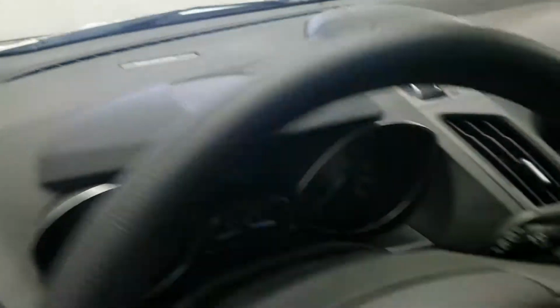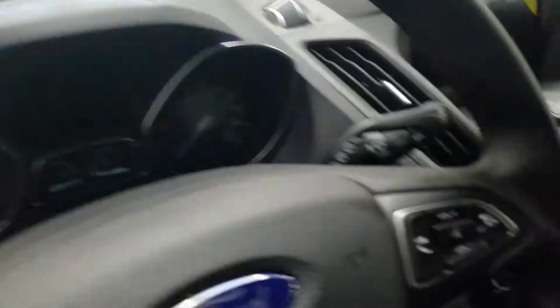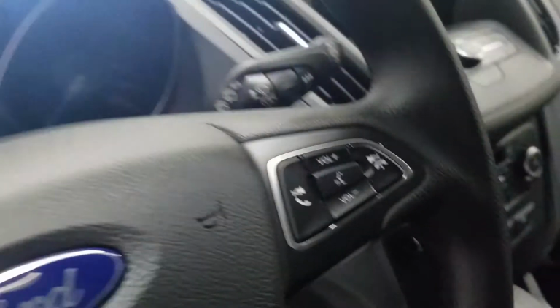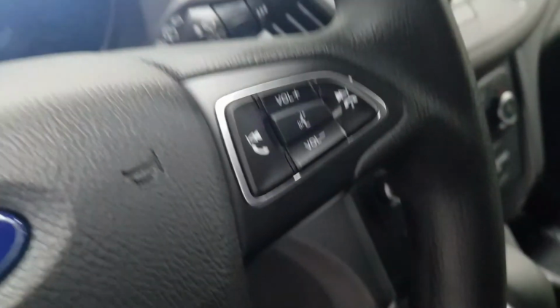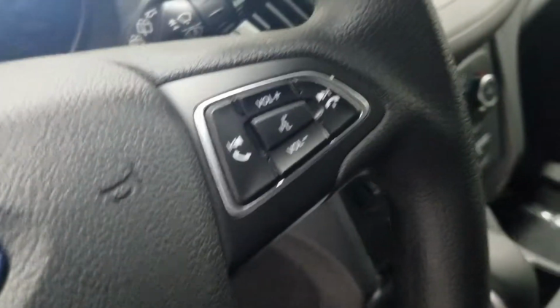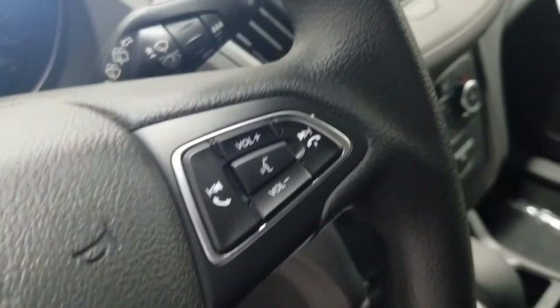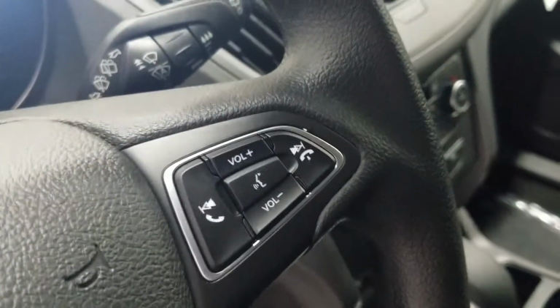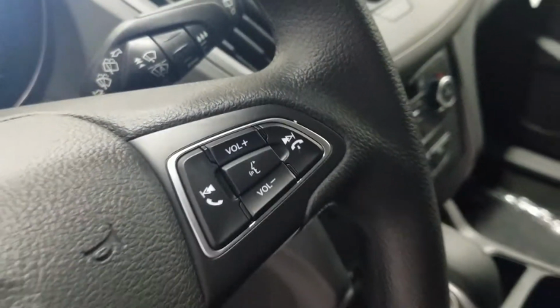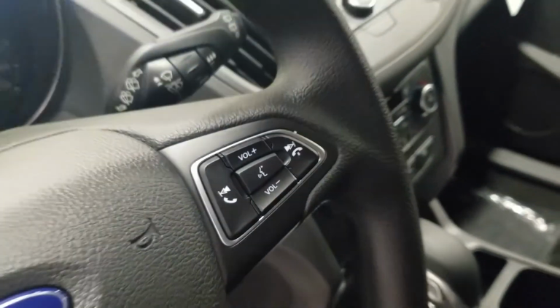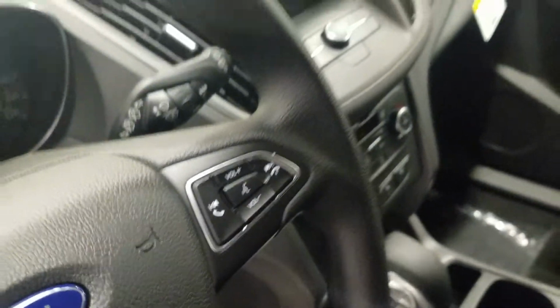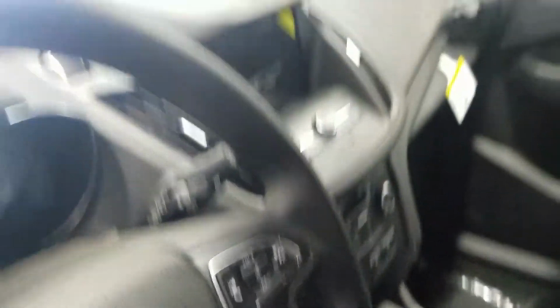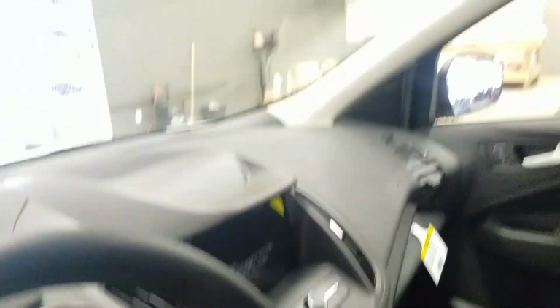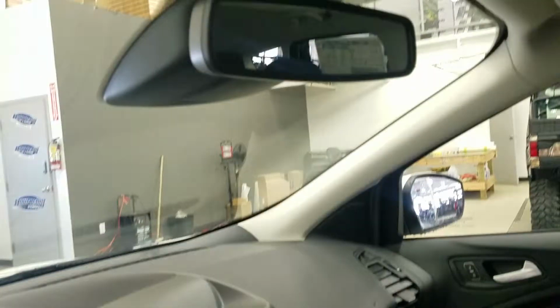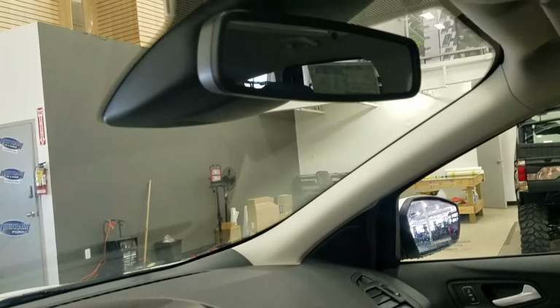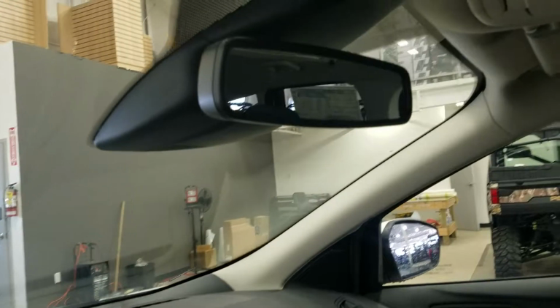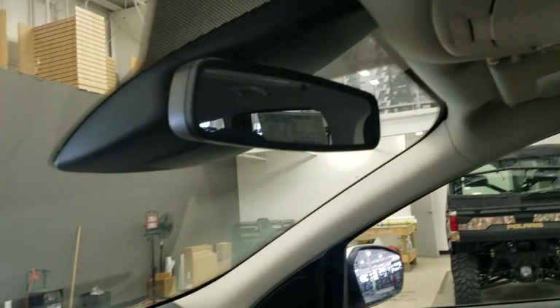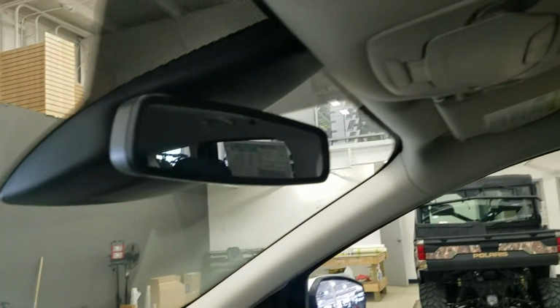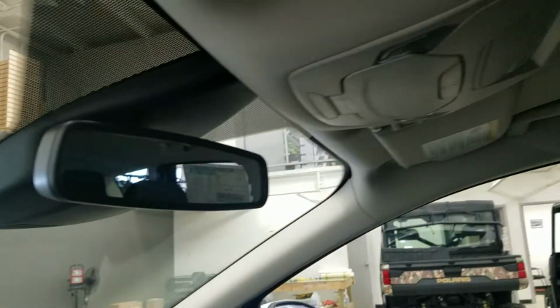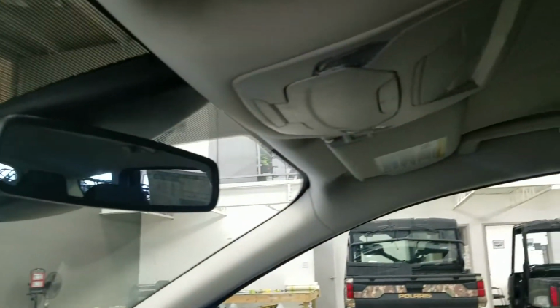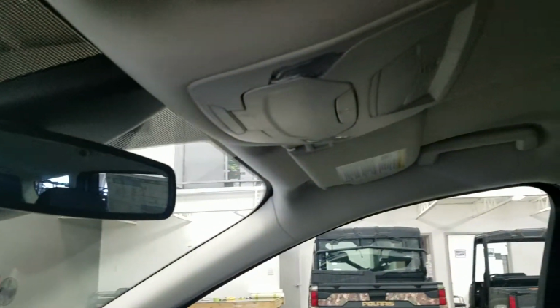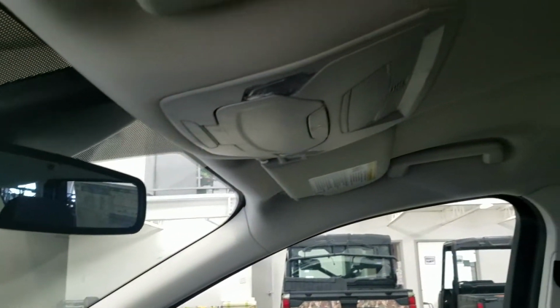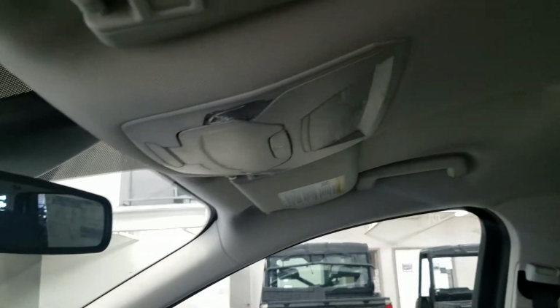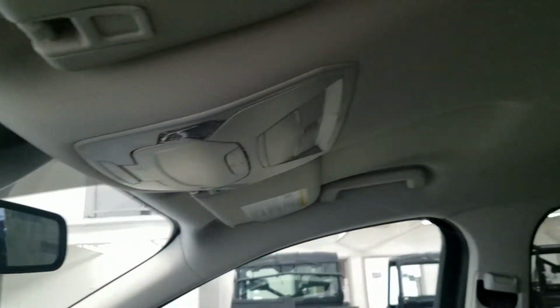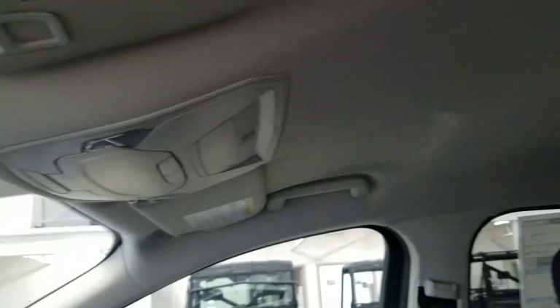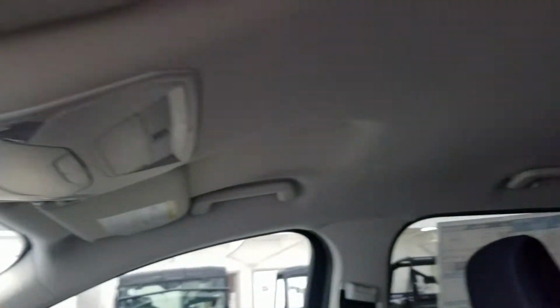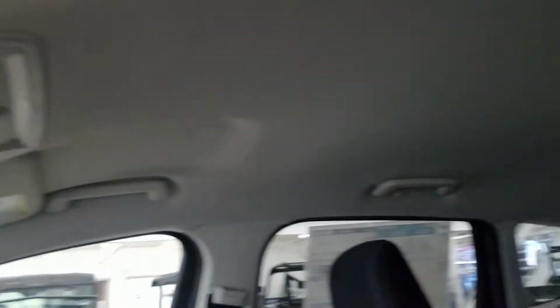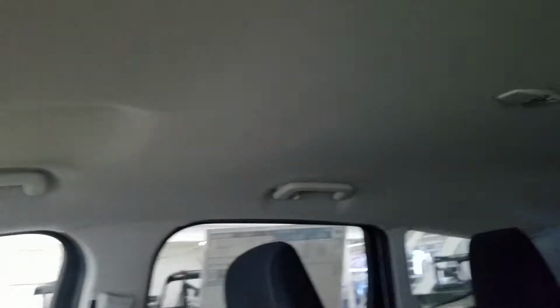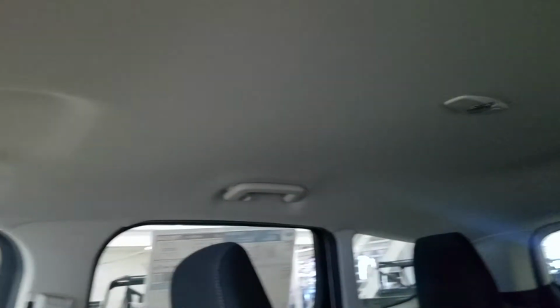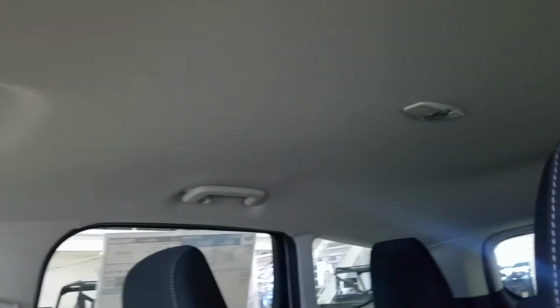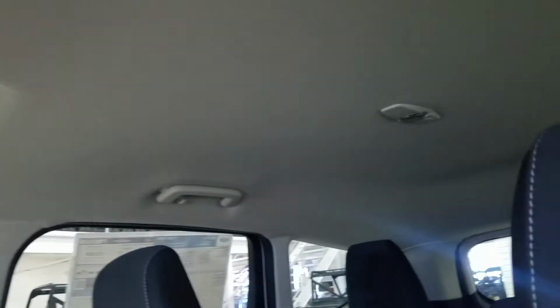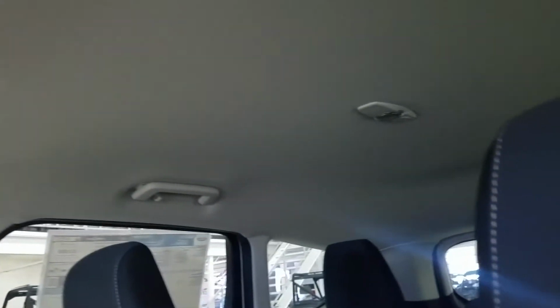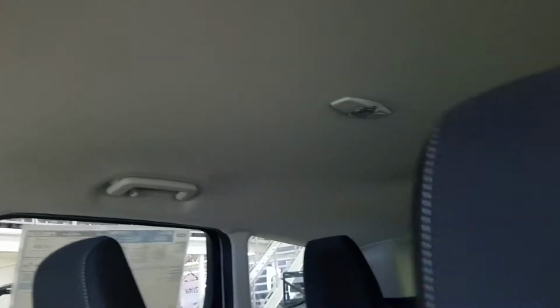To the right we have our volume controls with hands-free calling. Looking up, we have our auto-dimming rearview mirror with cabin lights, as well as another cabin light at the rear.